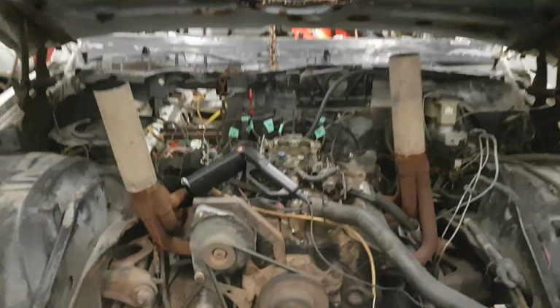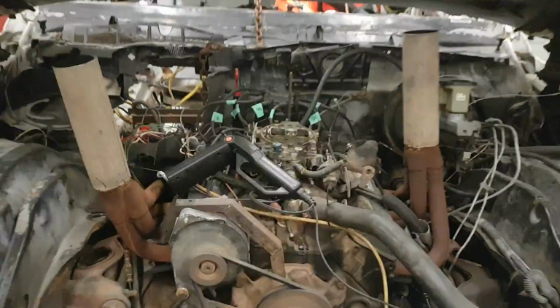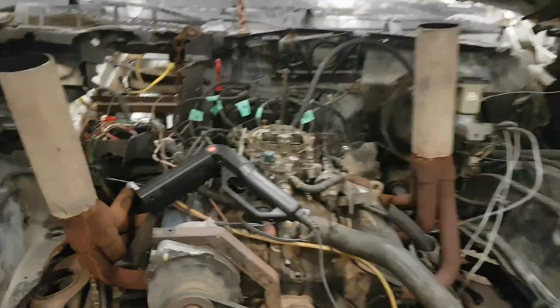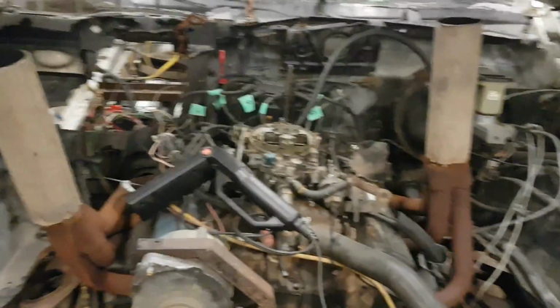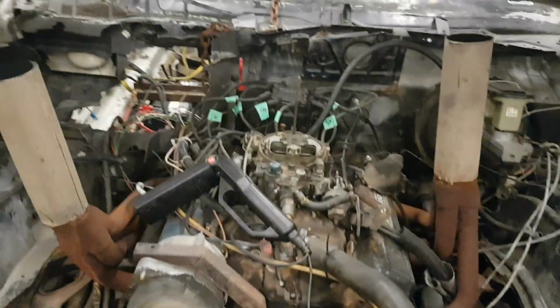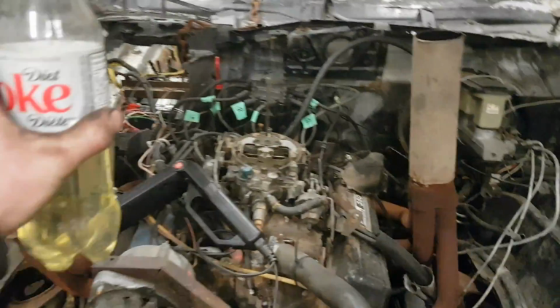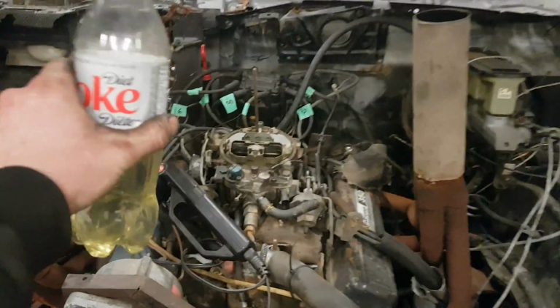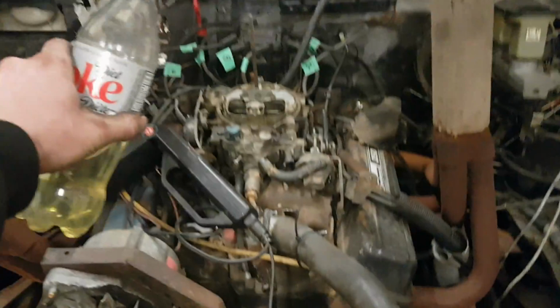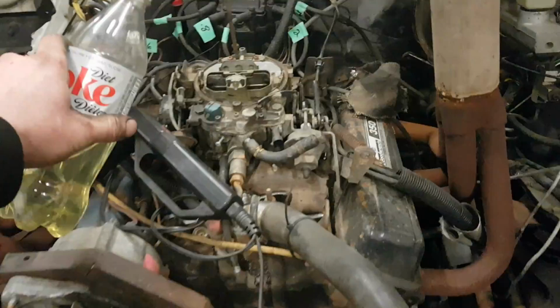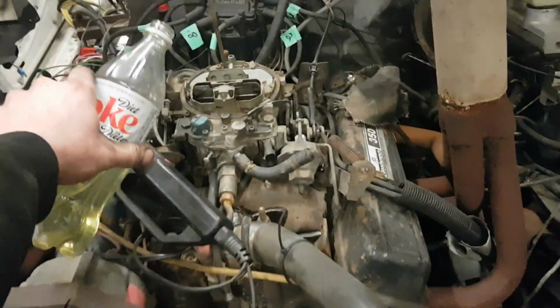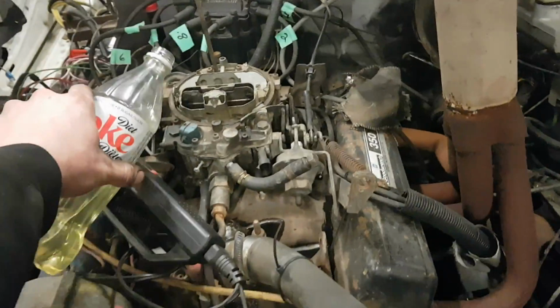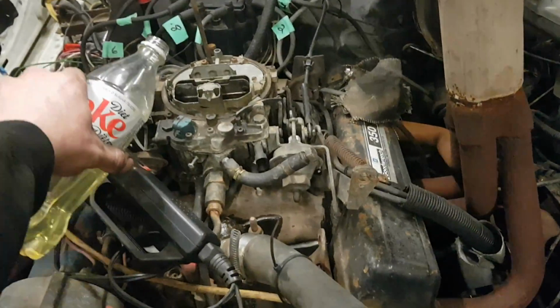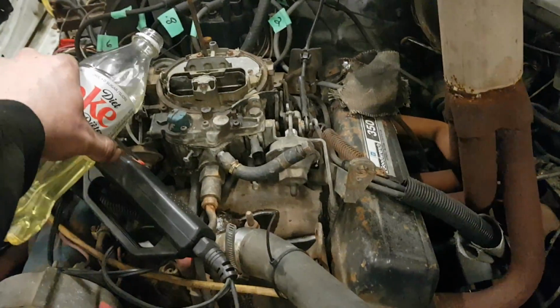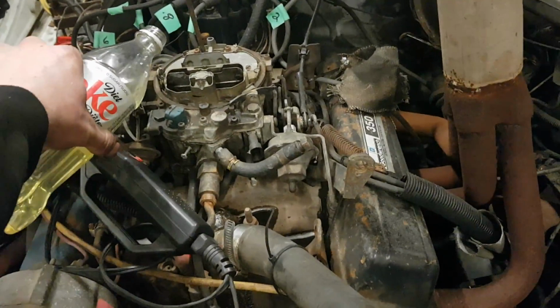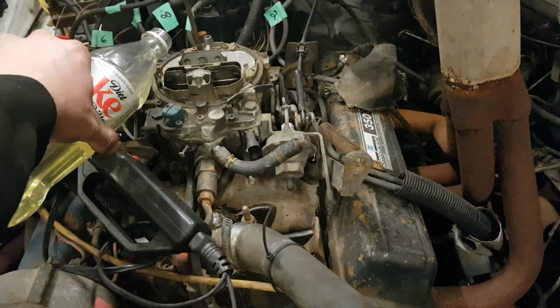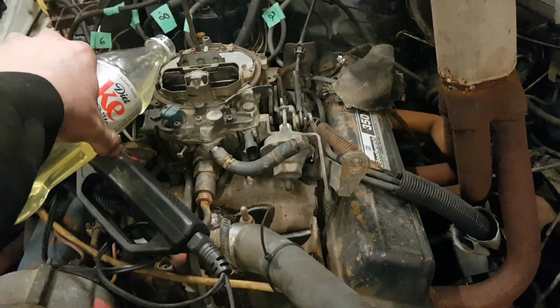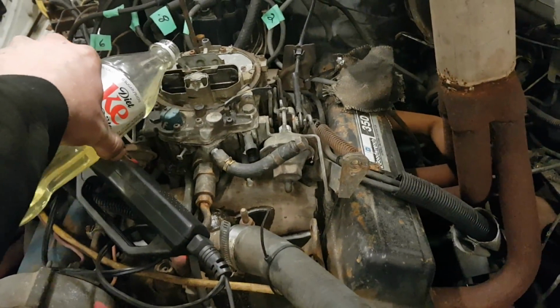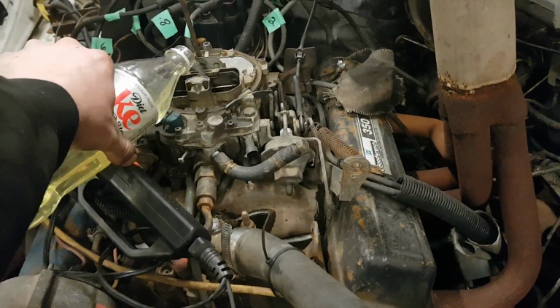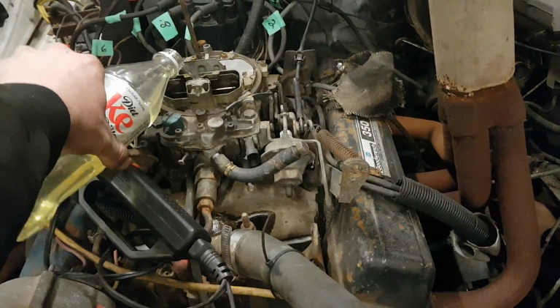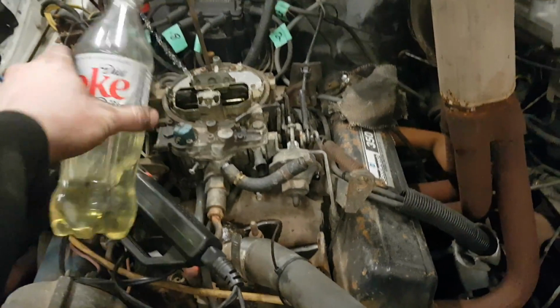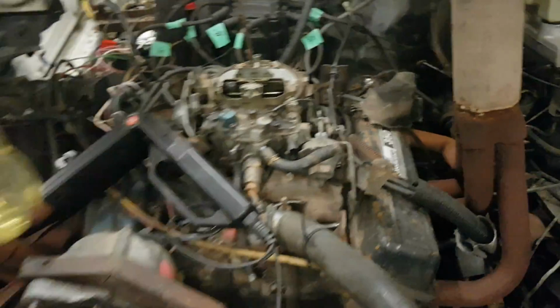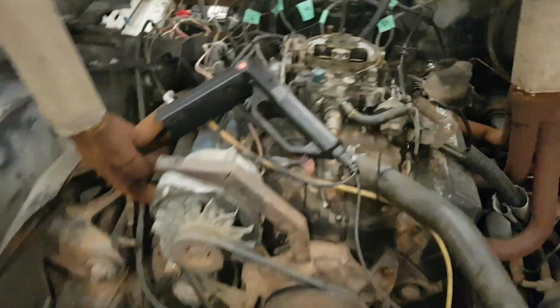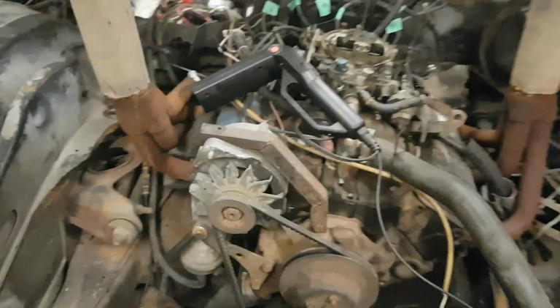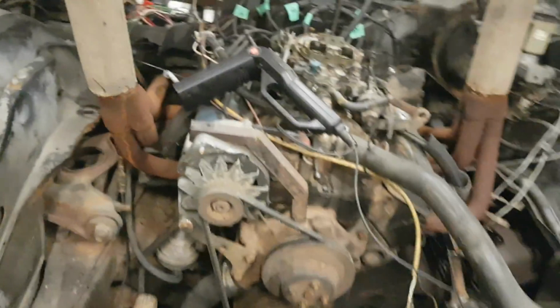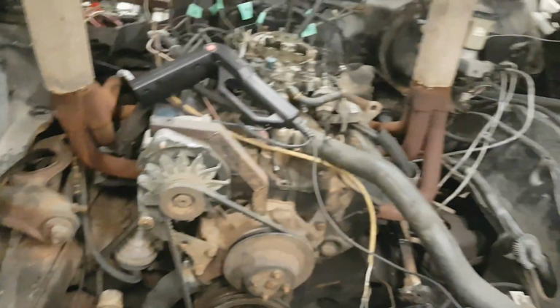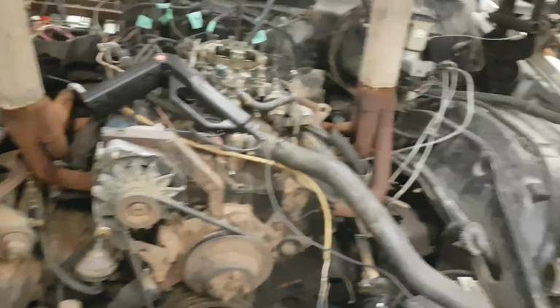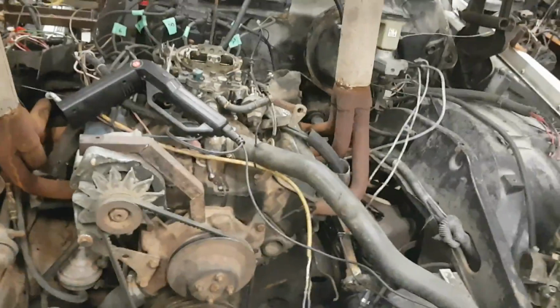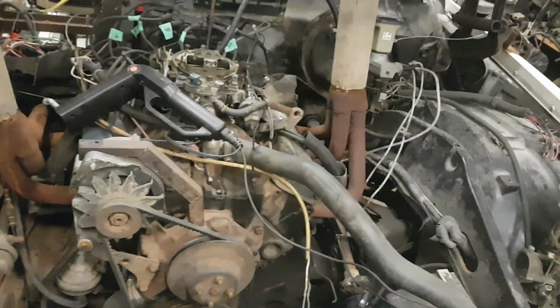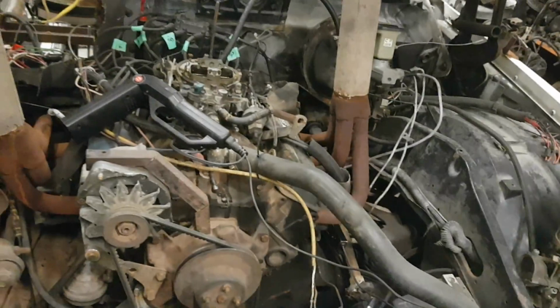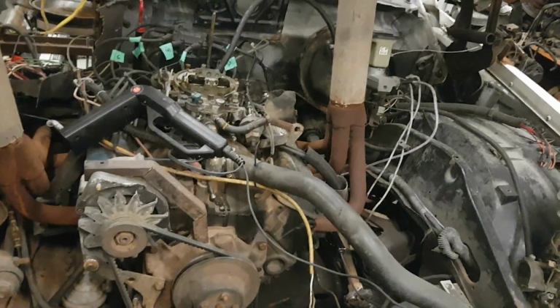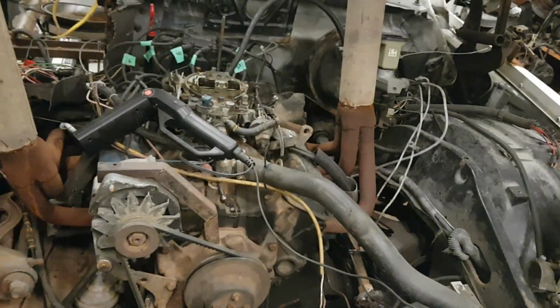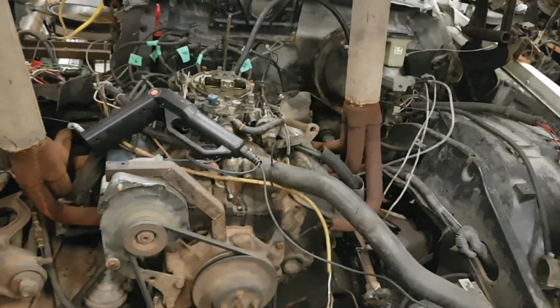She likes Coca-Cola — a little bit of diet Coca-Cola for her. Oh, a little bit too much.